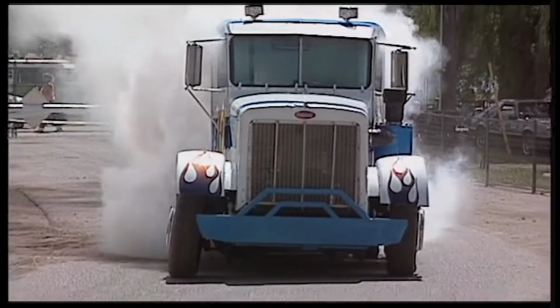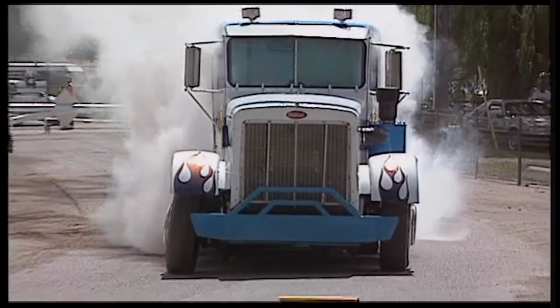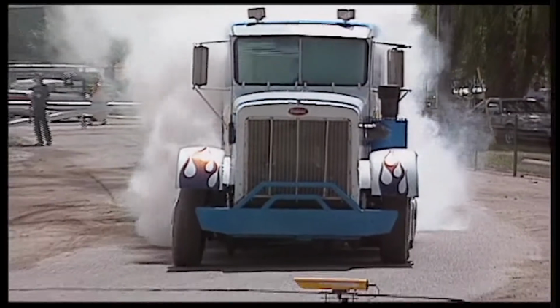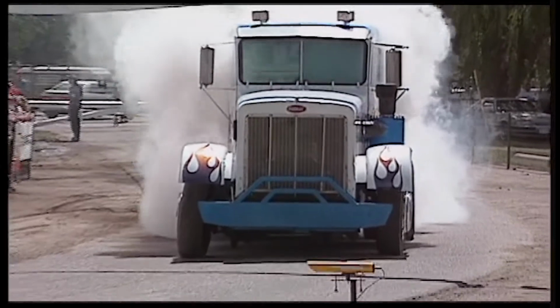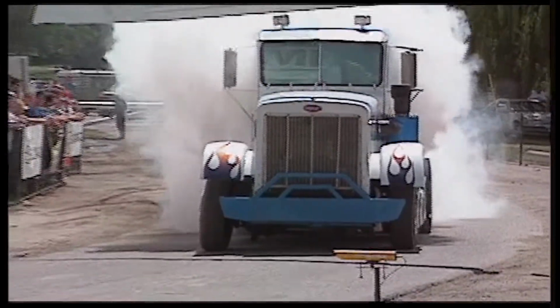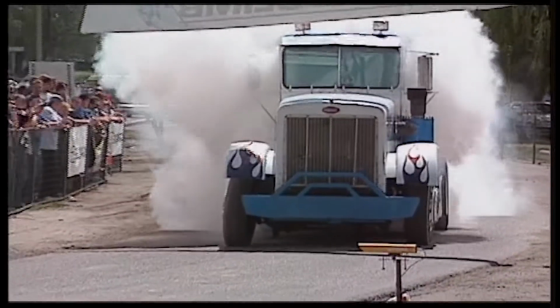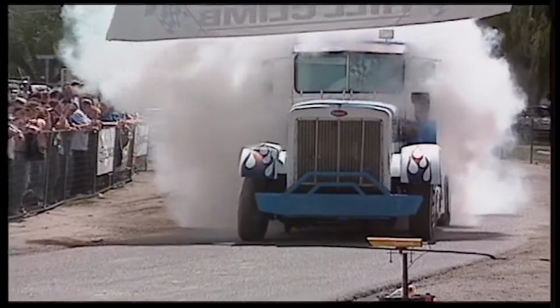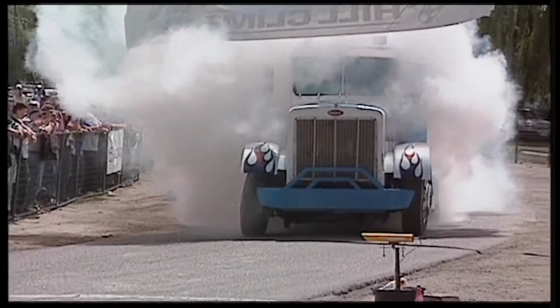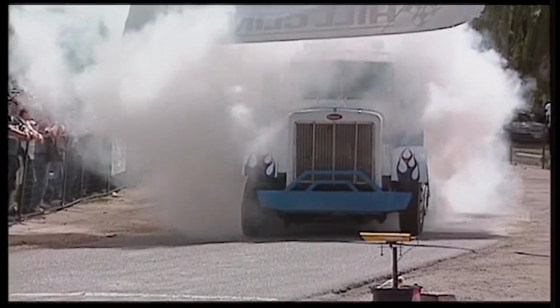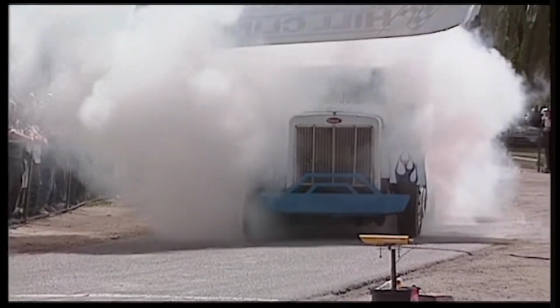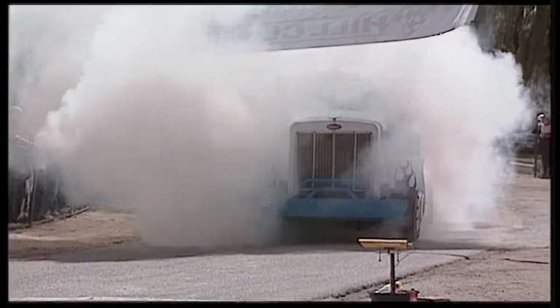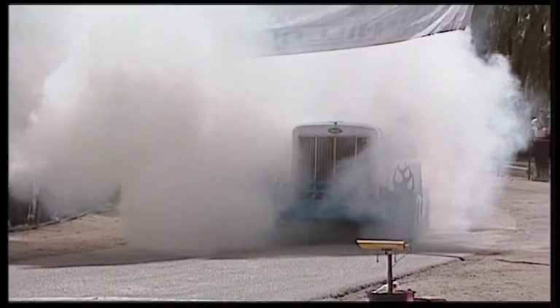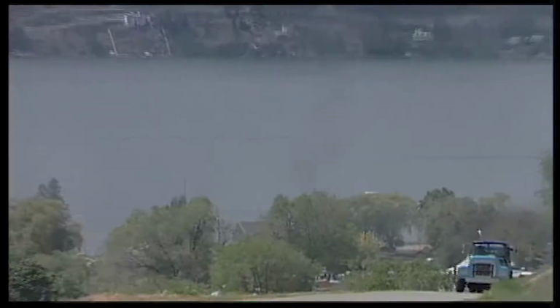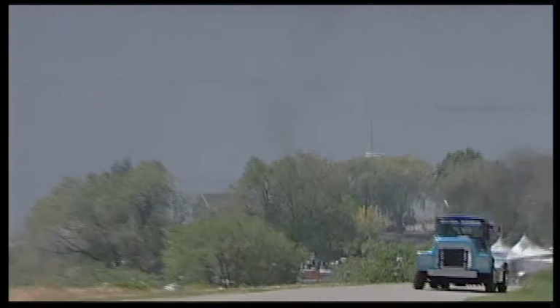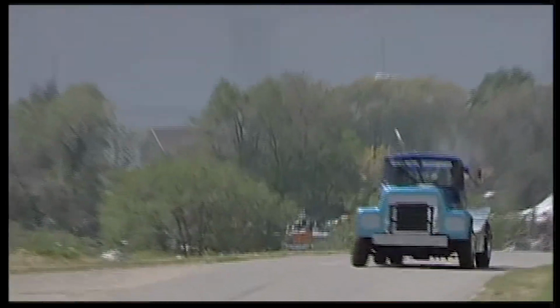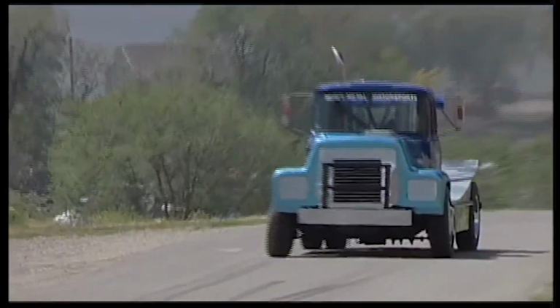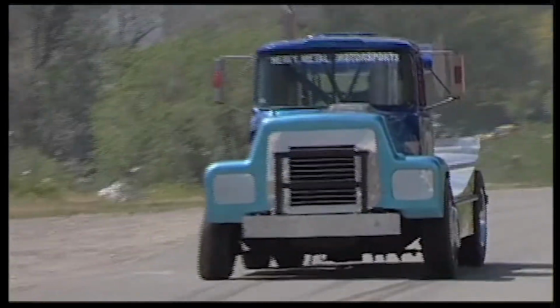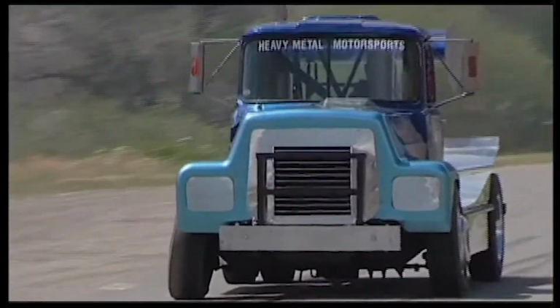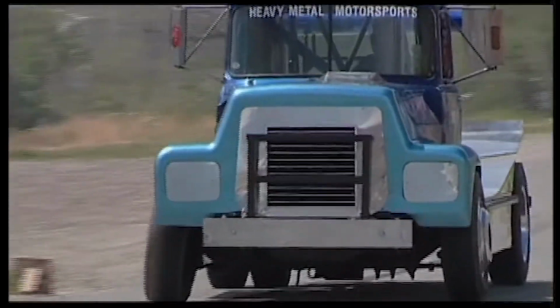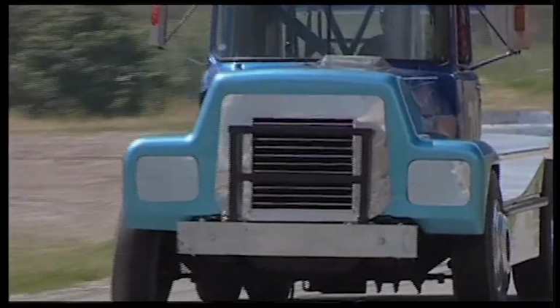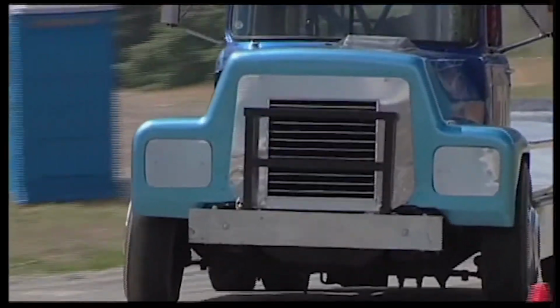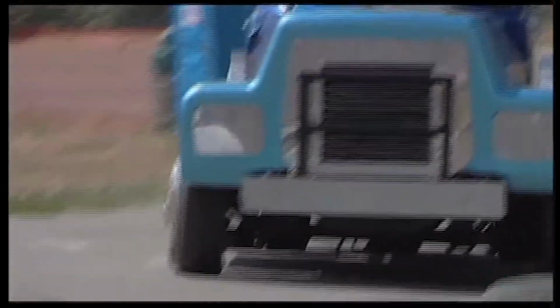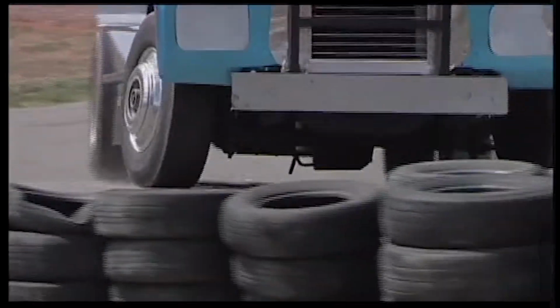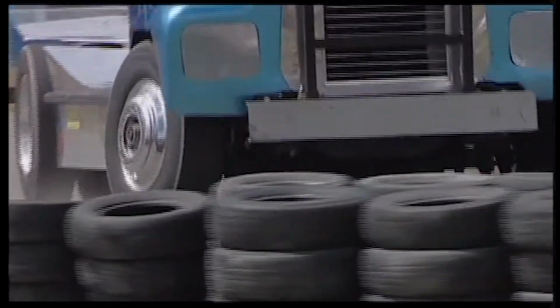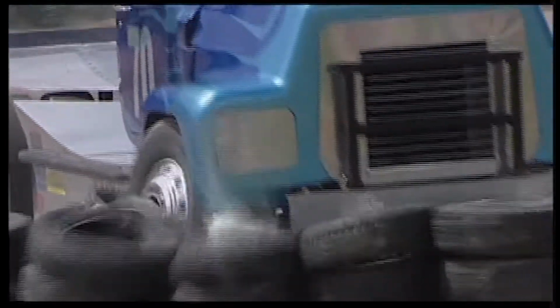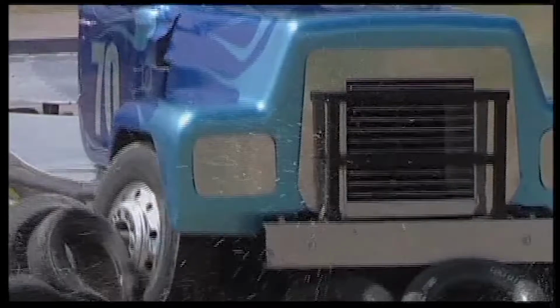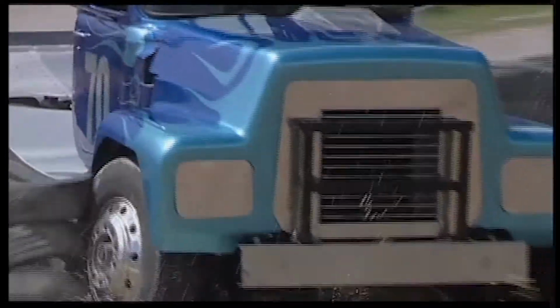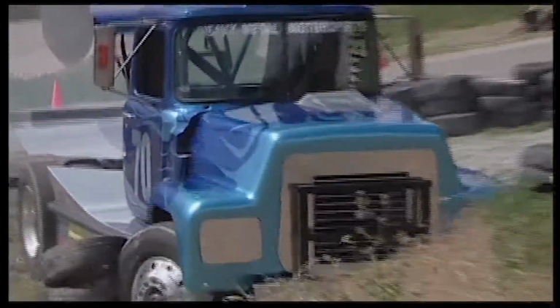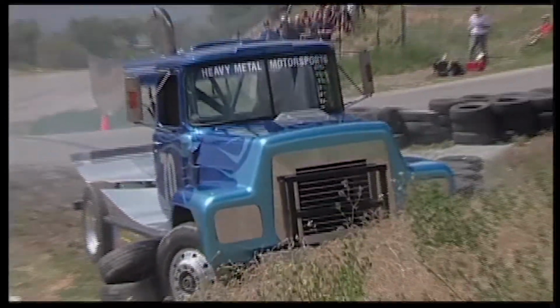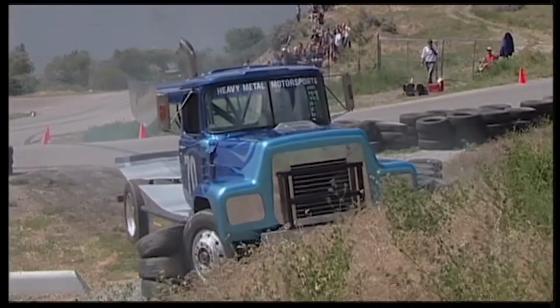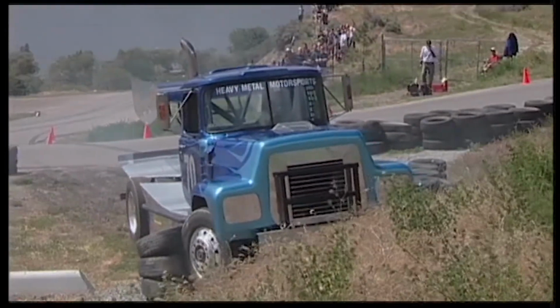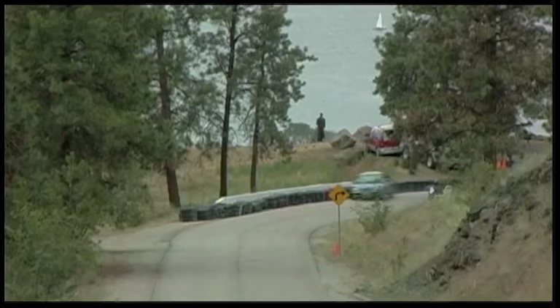The huge mix of vehicles that enter keep the crowds entertained and the action interesting. Of particular note, these big rigs pull hard to make the grade and get the gears shifted up the run. And as we've paid witness, some do it better than others.